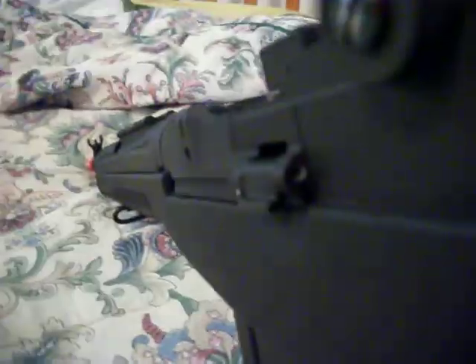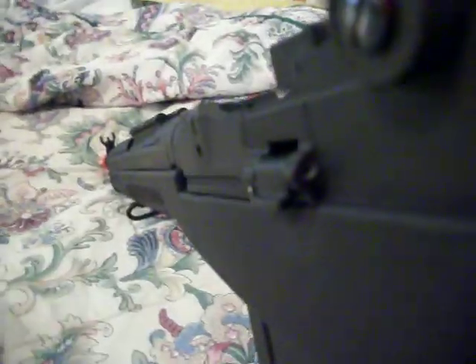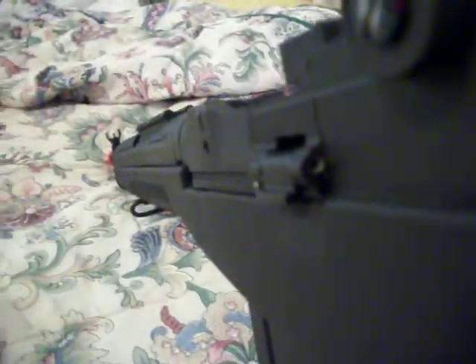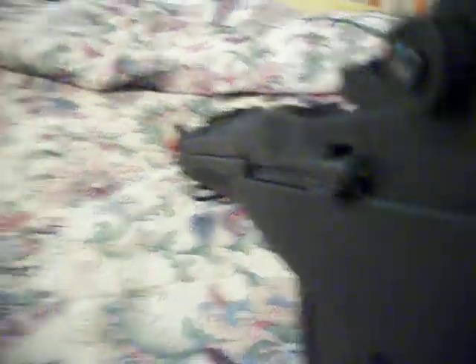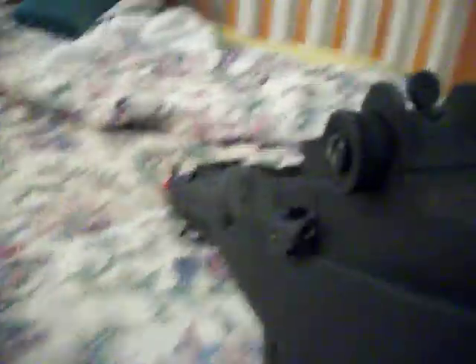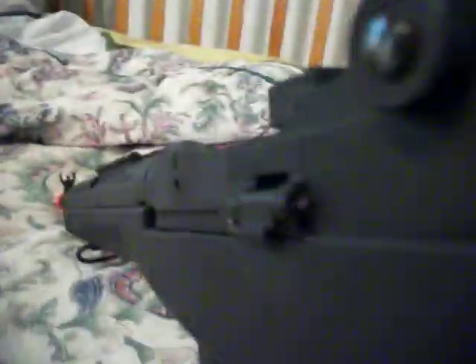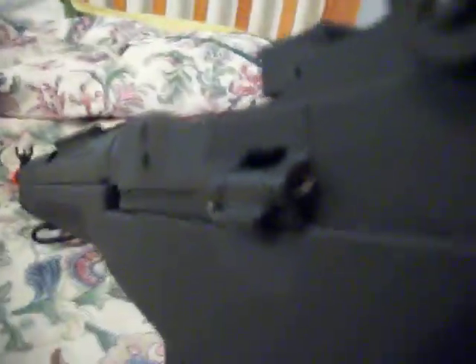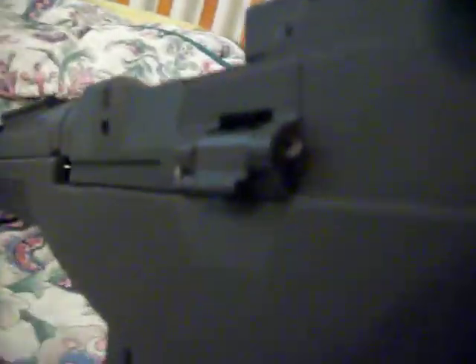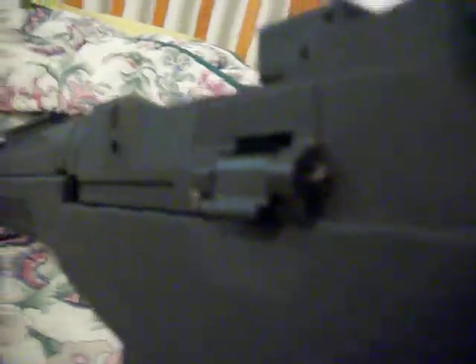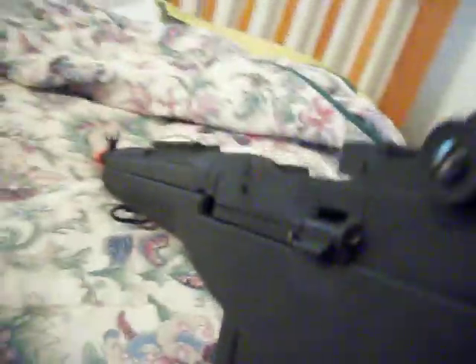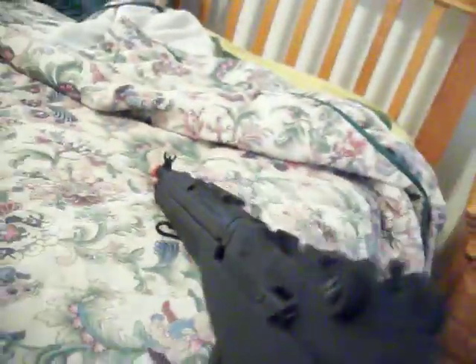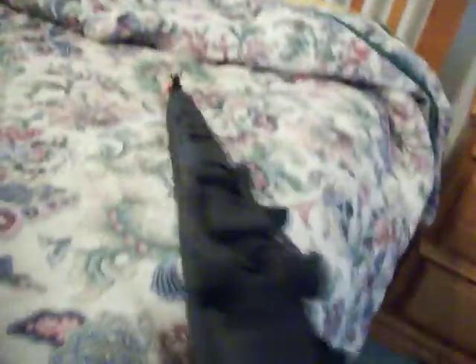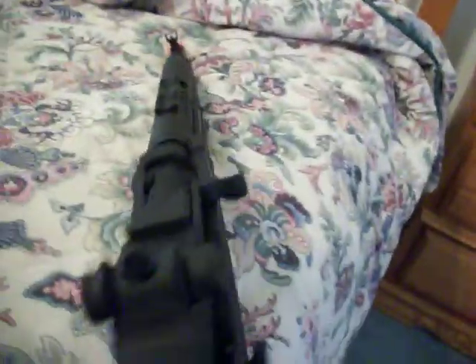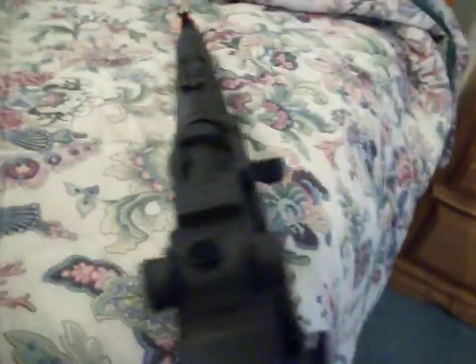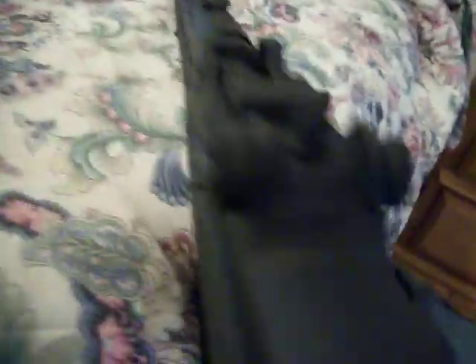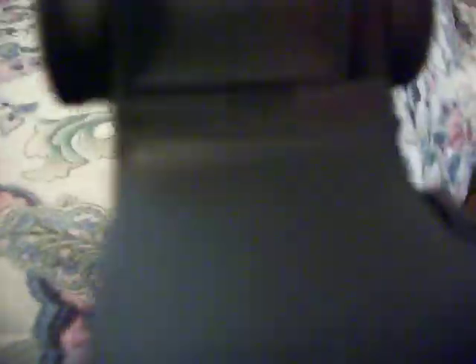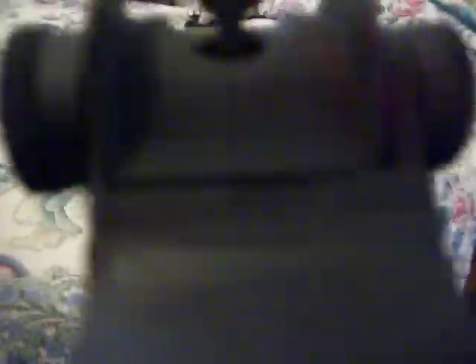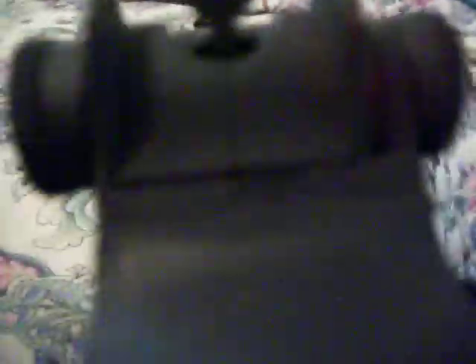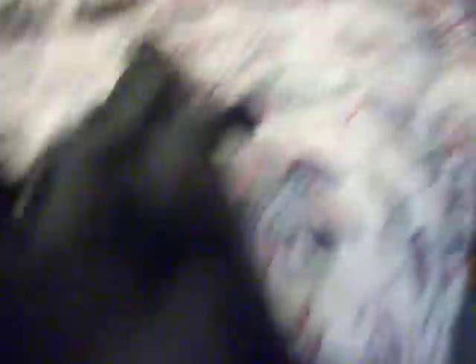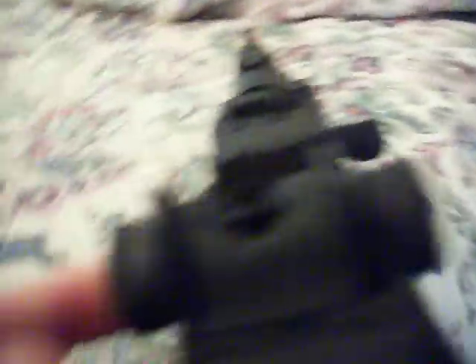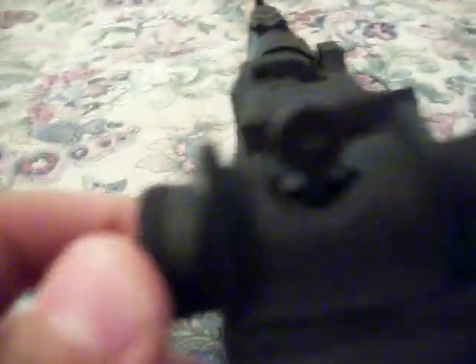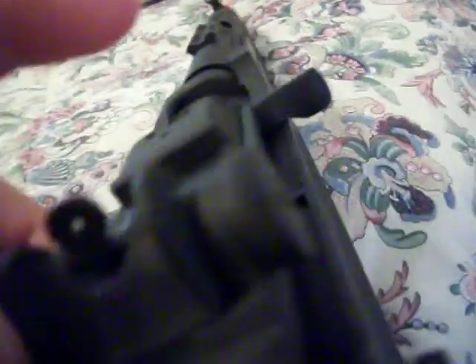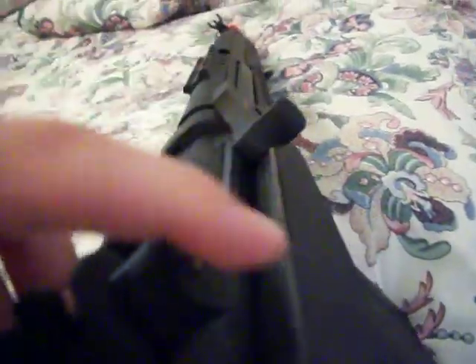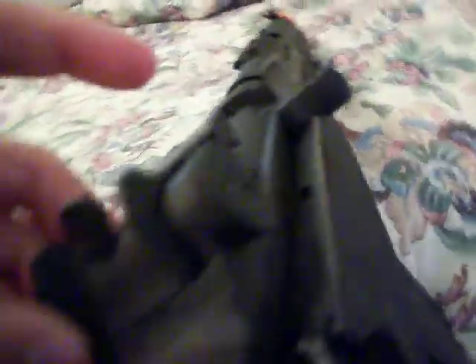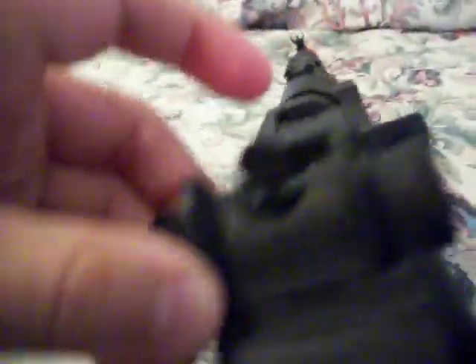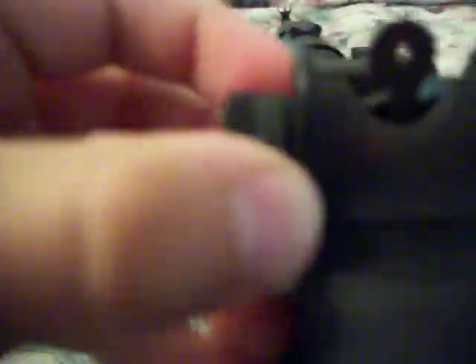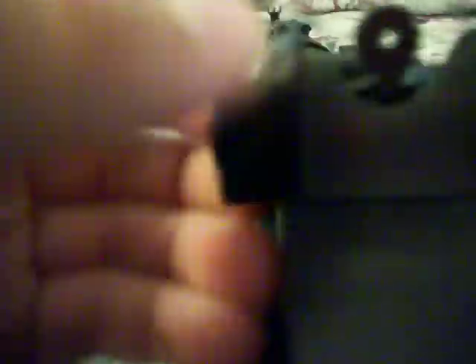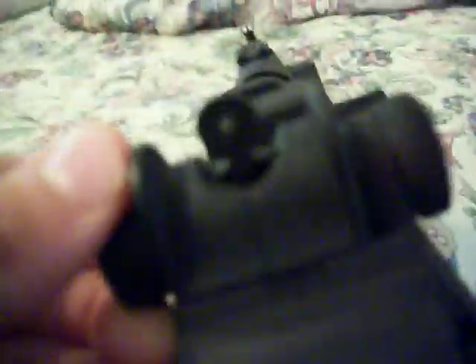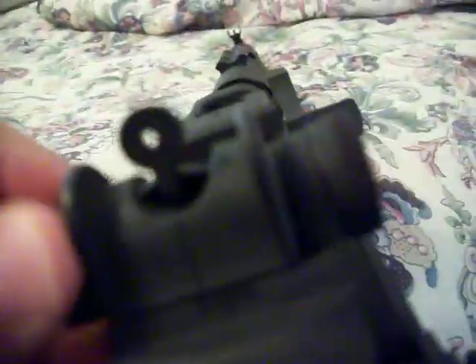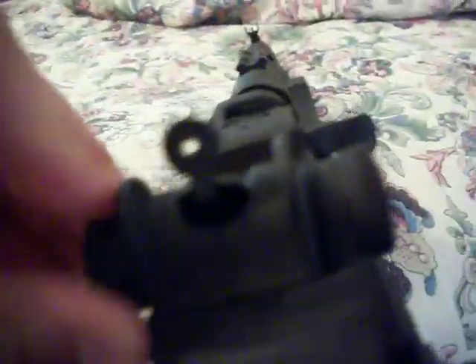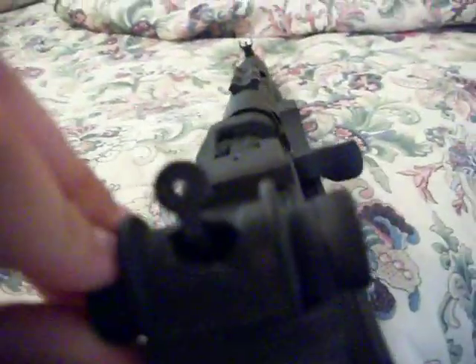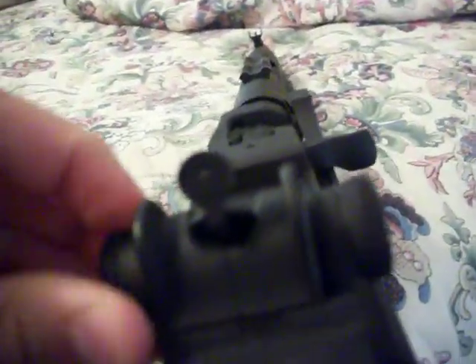I'm going to show y'all what this button right here does. I'm going to teach y'all what these two buttons do. I don't know what this one does but I do know what this one does — this raises the sight.